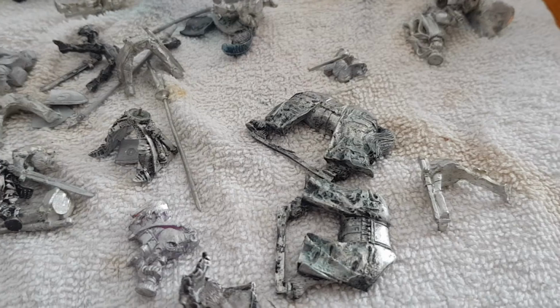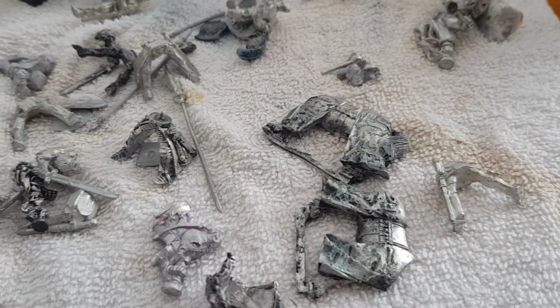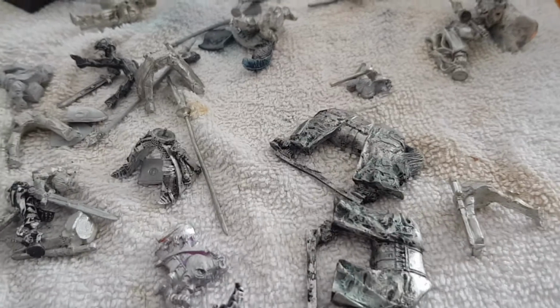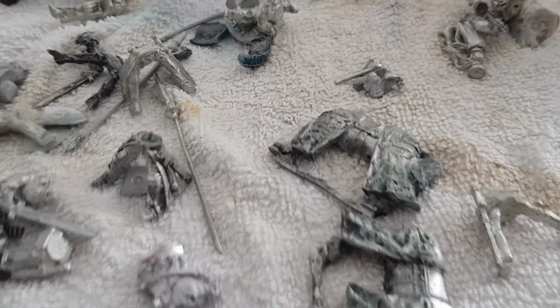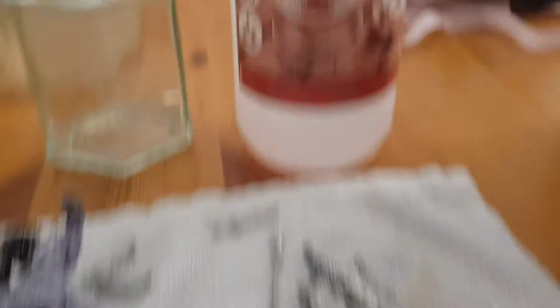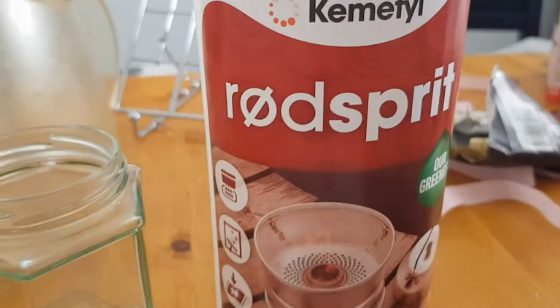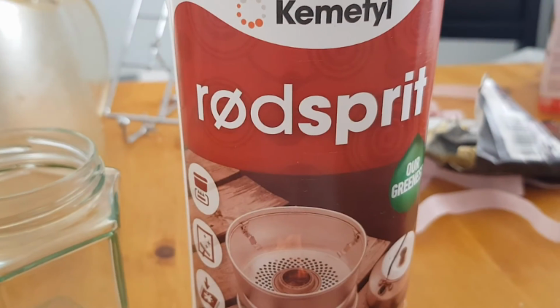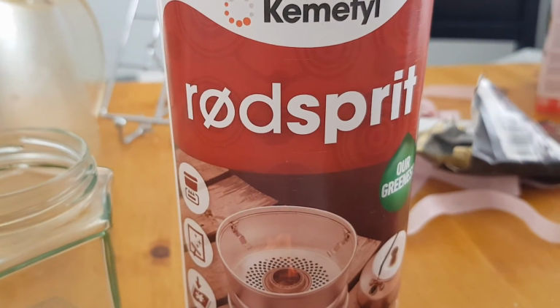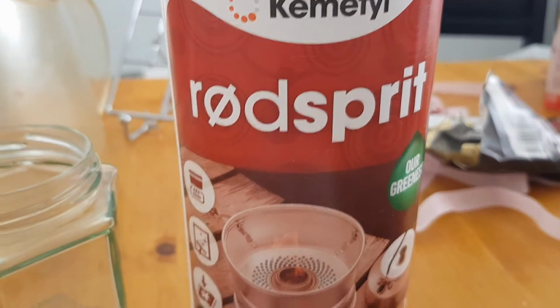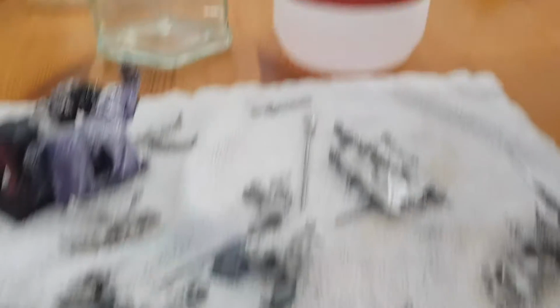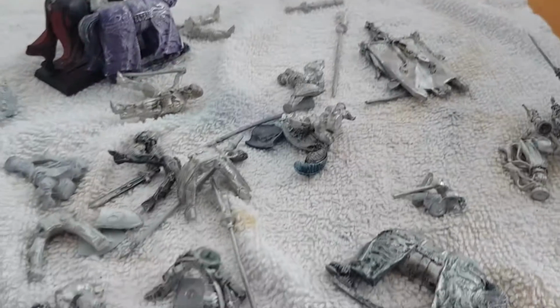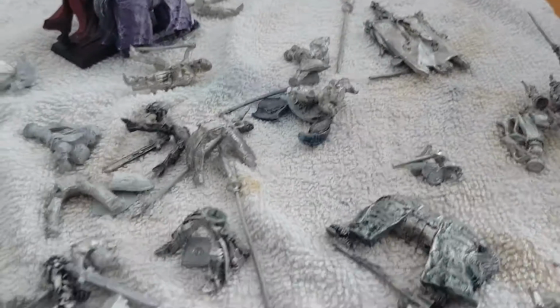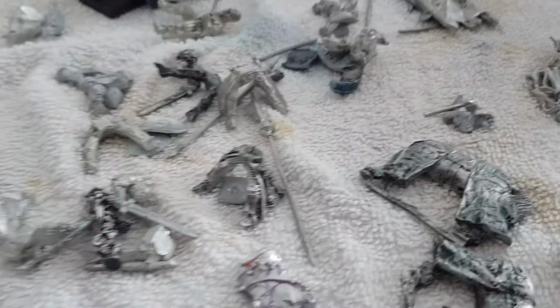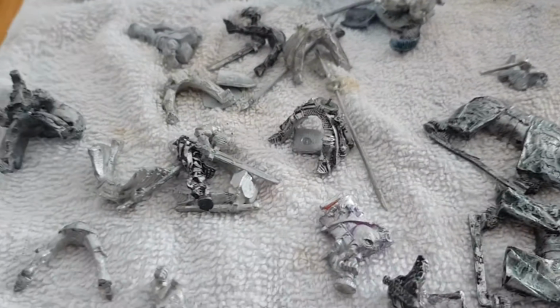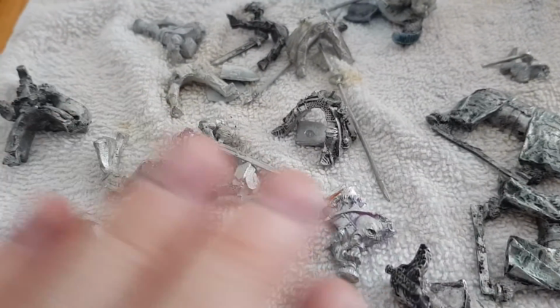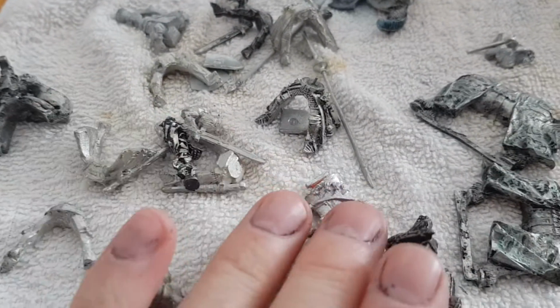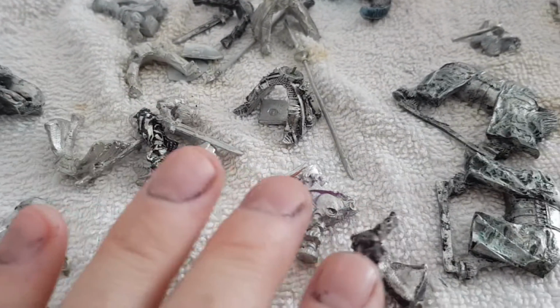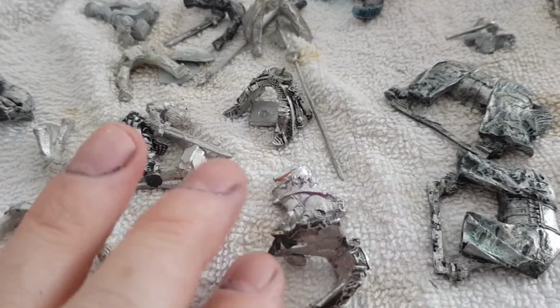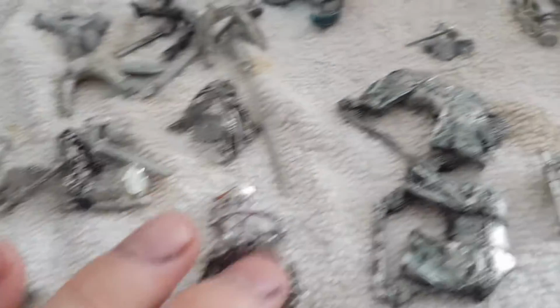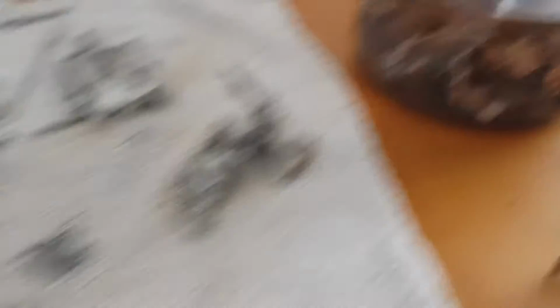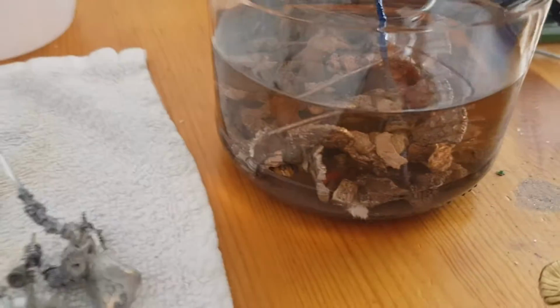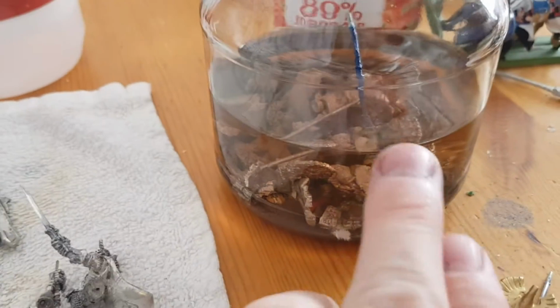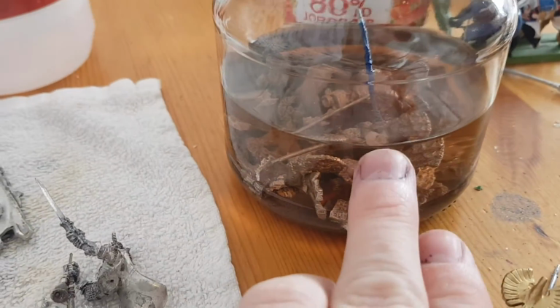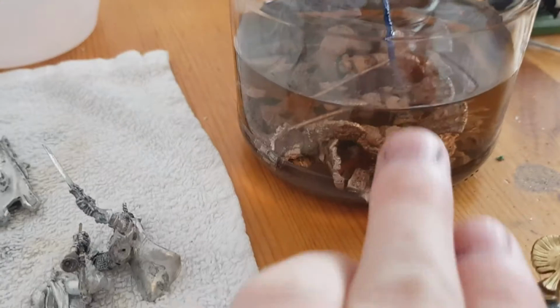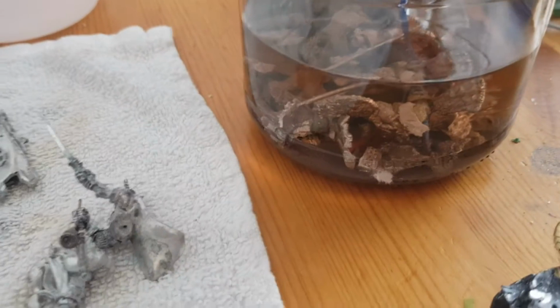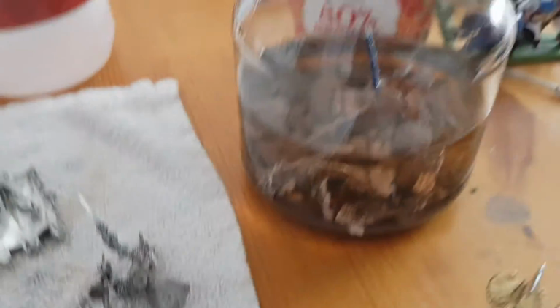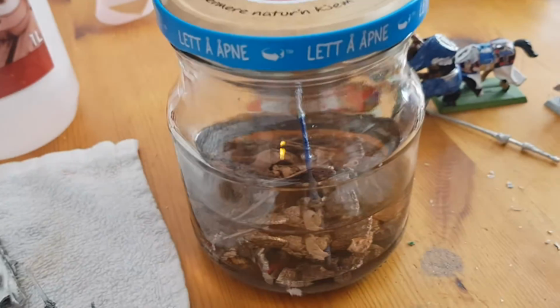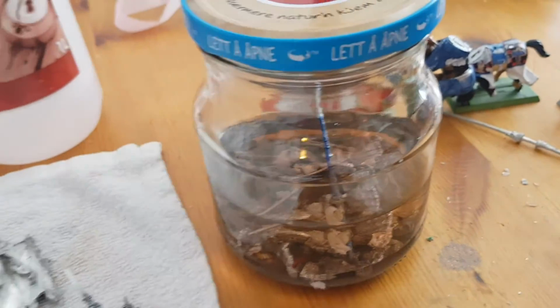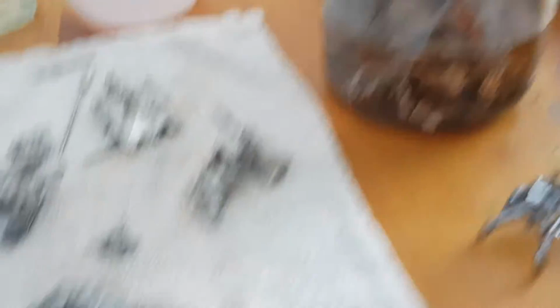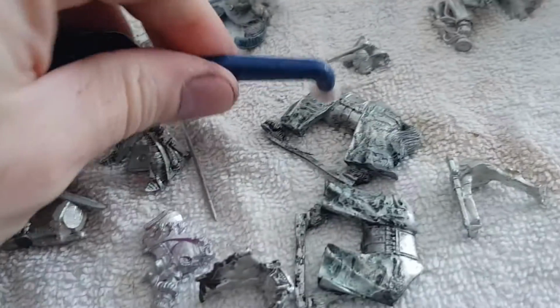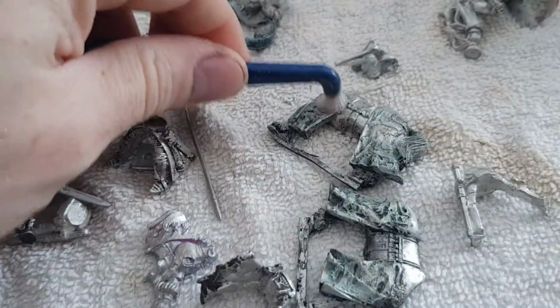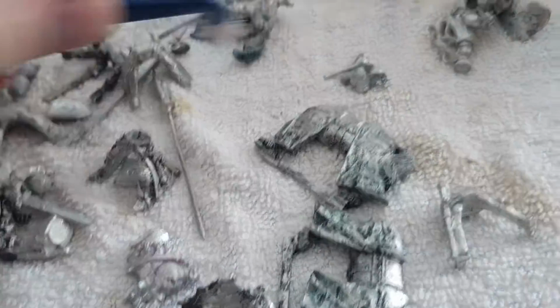Hello friendly friends! I use röd sprit or rubbing alcohol to strip my Bretonnians. I have a little batch here and I use different types of tools to brush off.